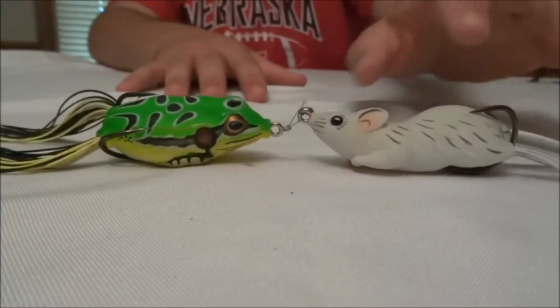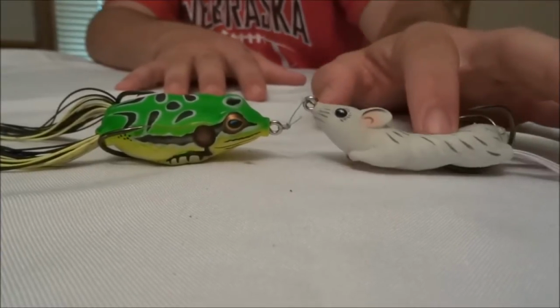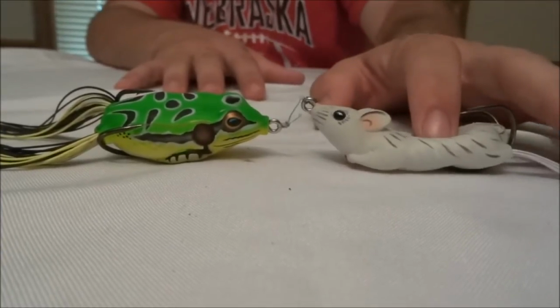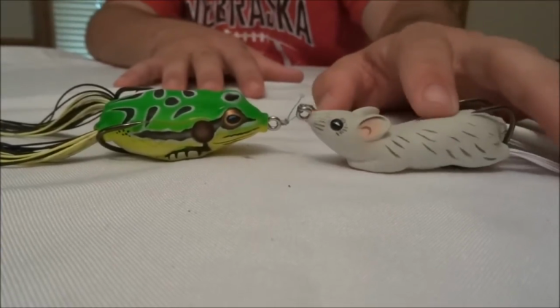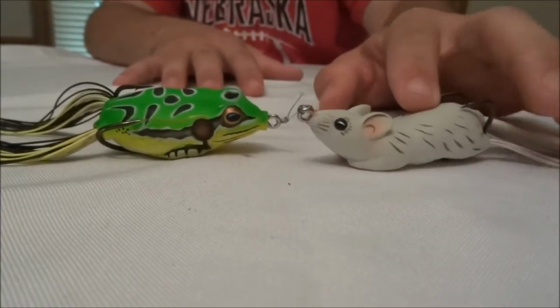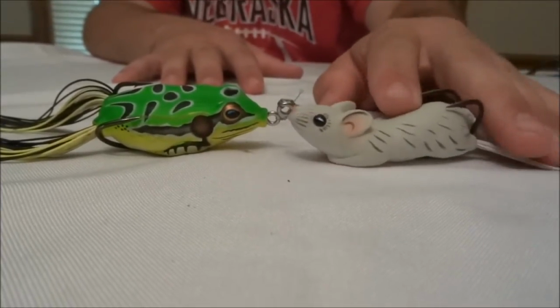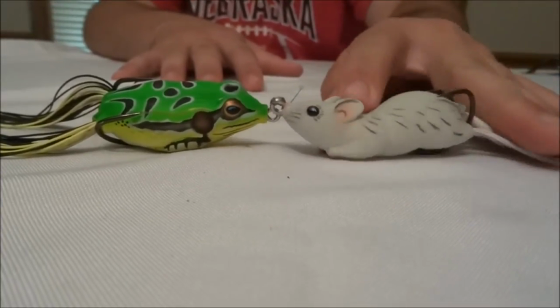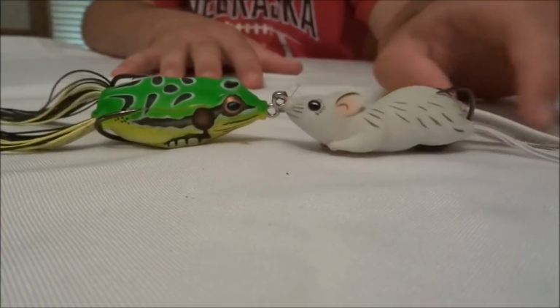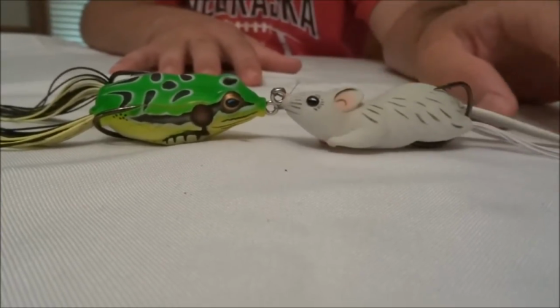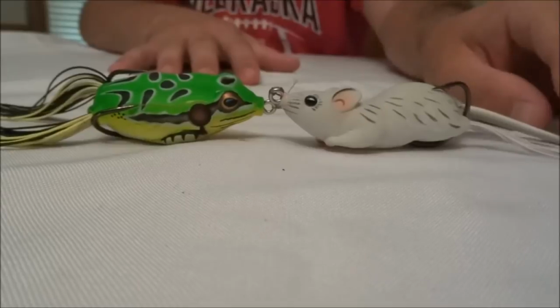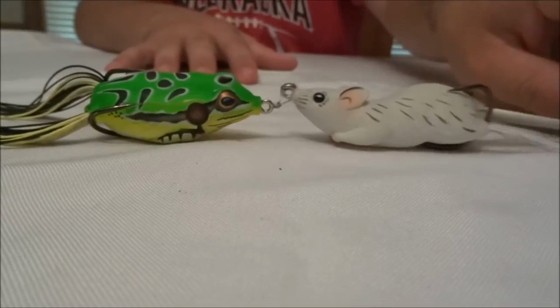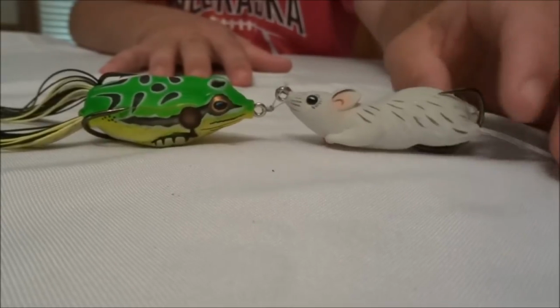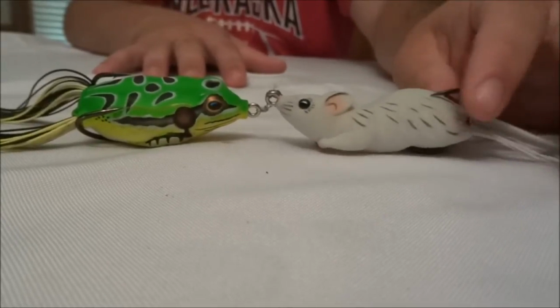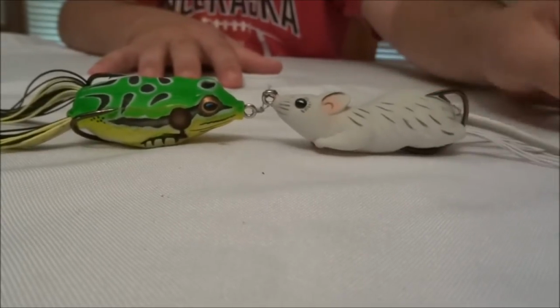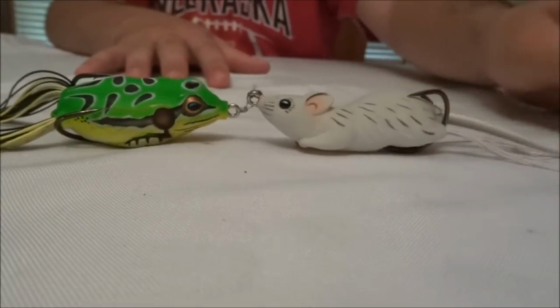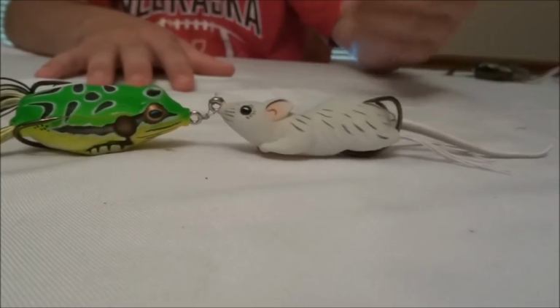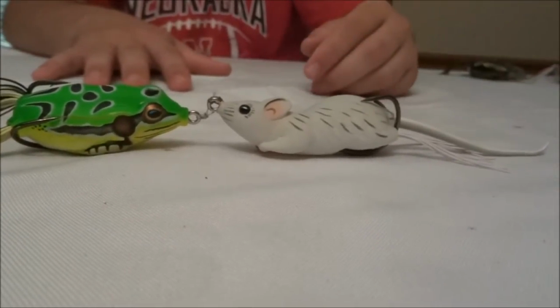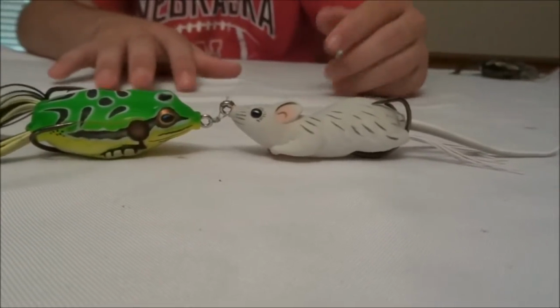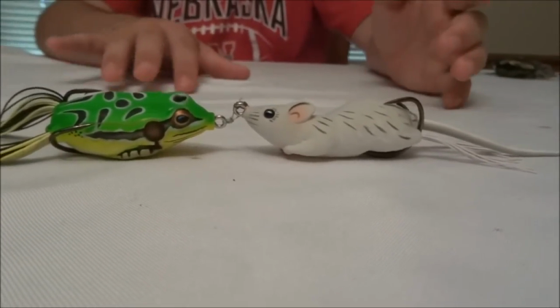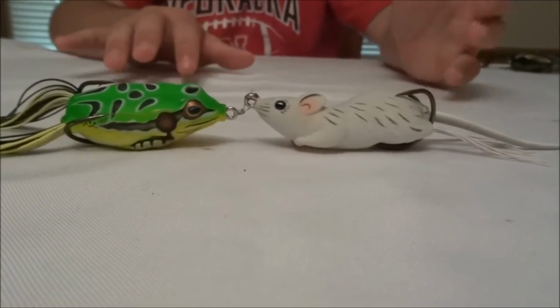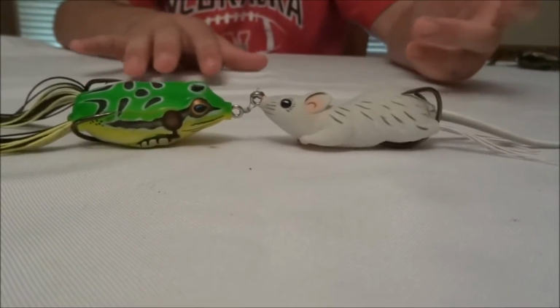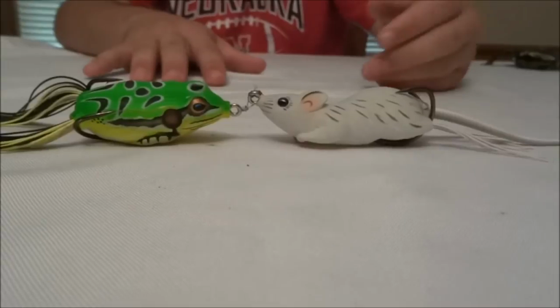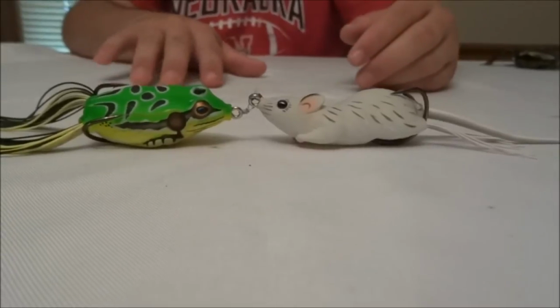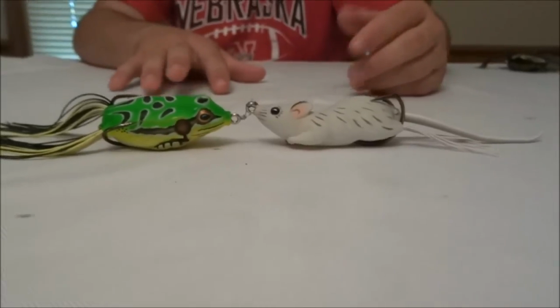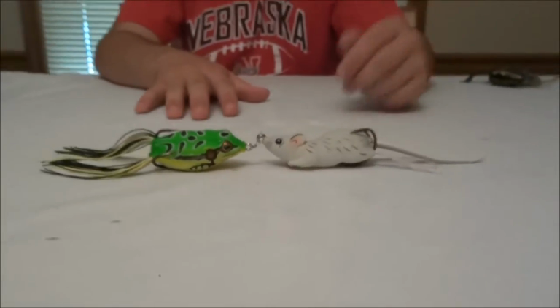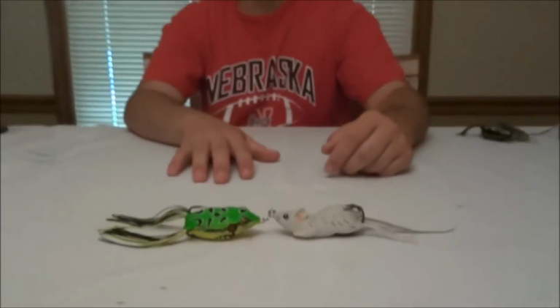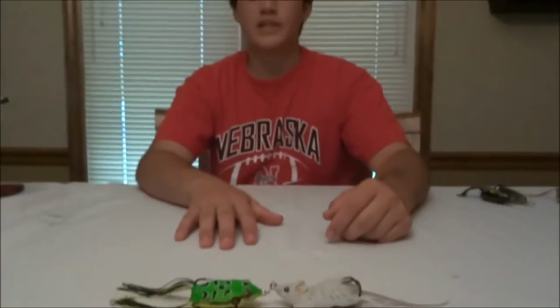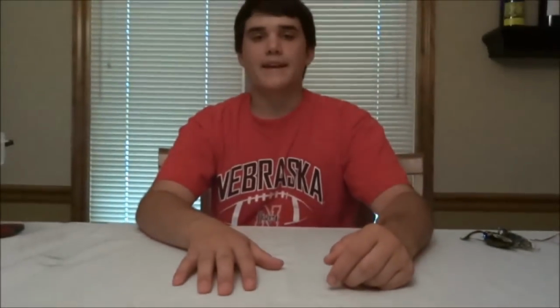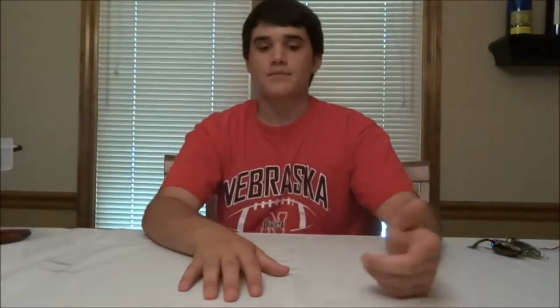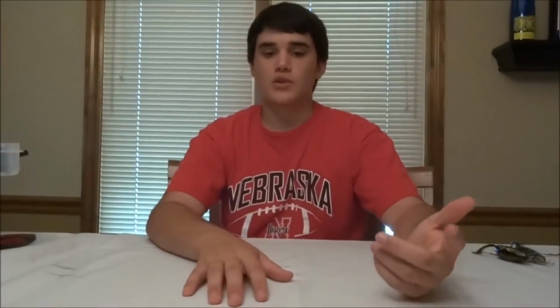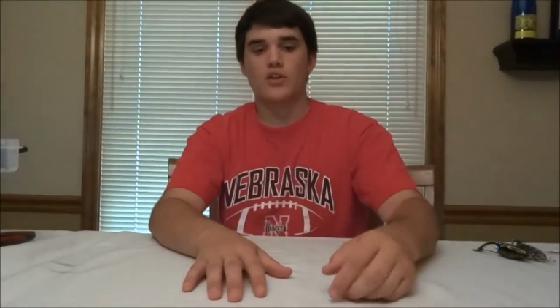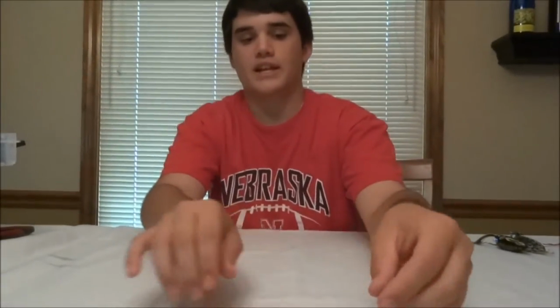I think they have this in two colors — a gray one and a white one, from what I've seen so far. It's a good all-around bait. I believe it runs for about the same price as the Koppers Live Target Frog, between 10 and 12 dollars.